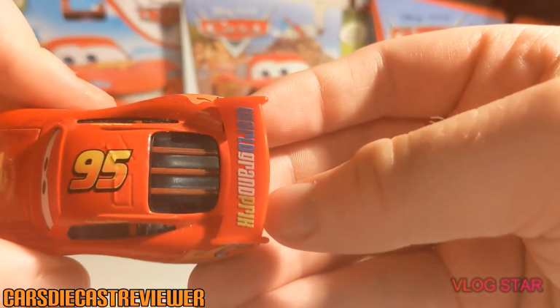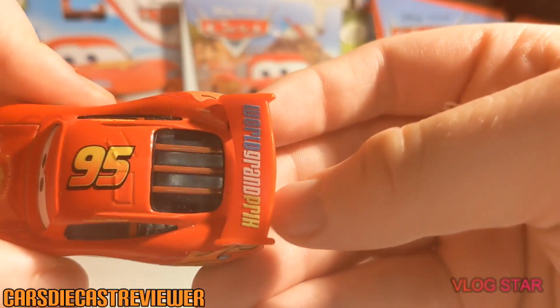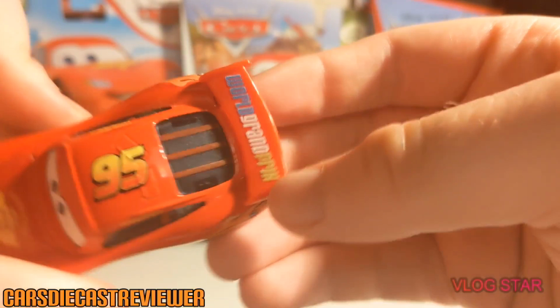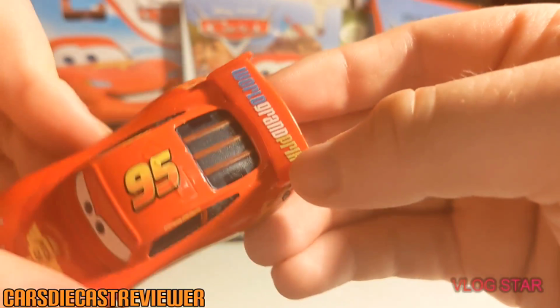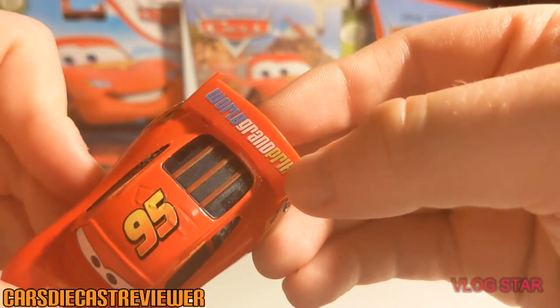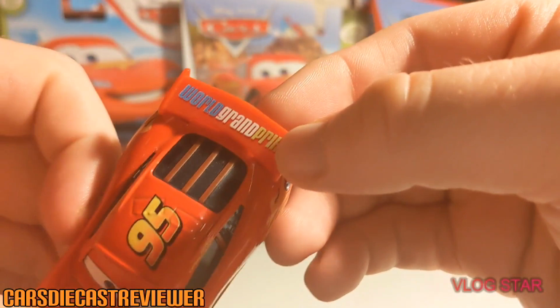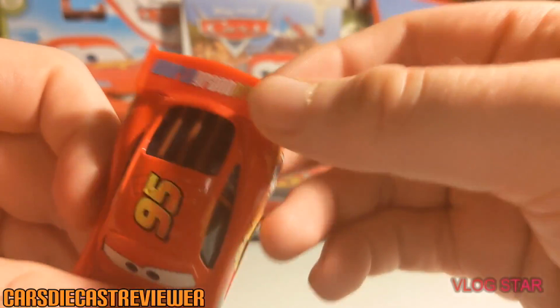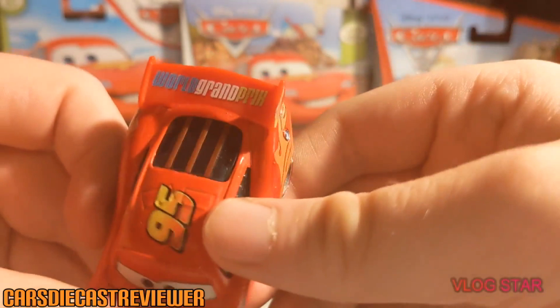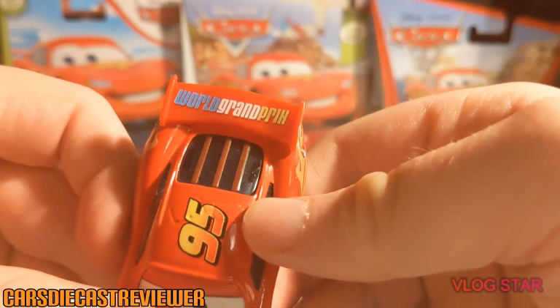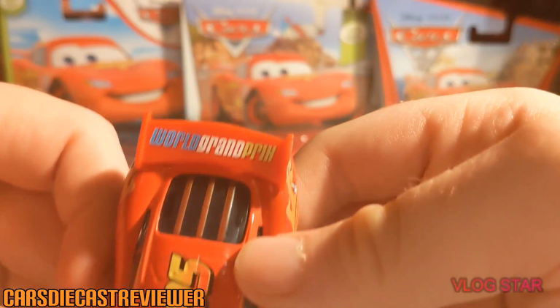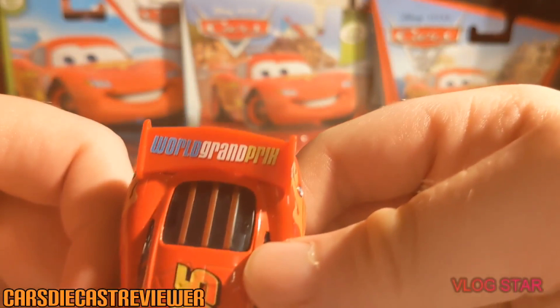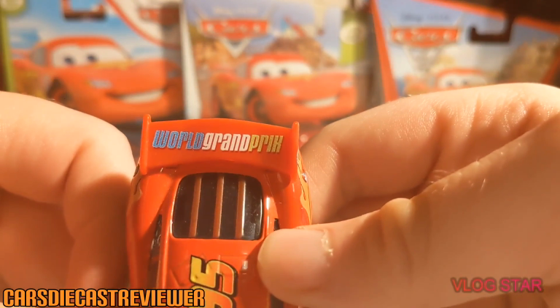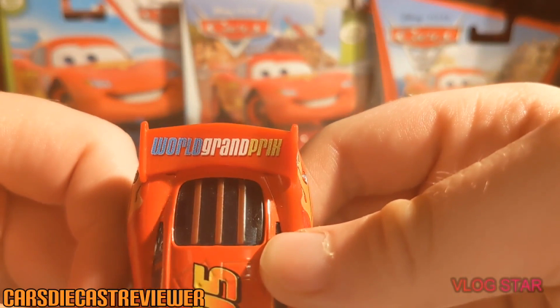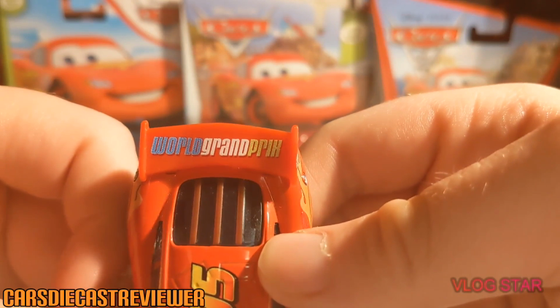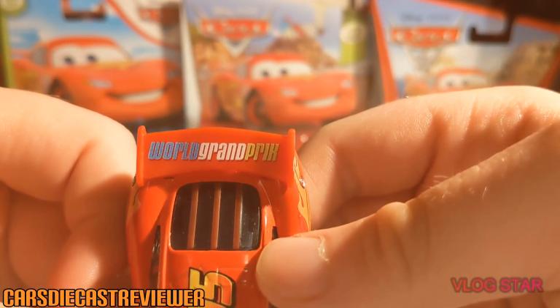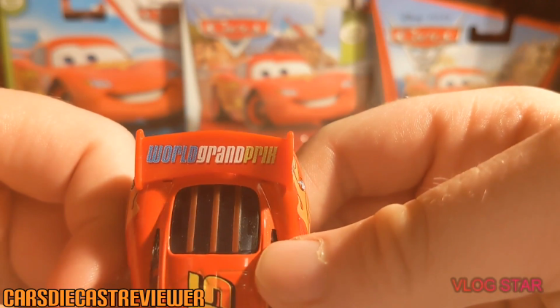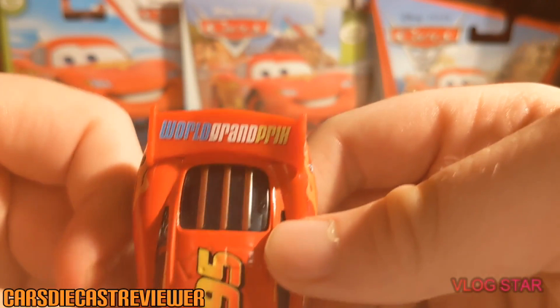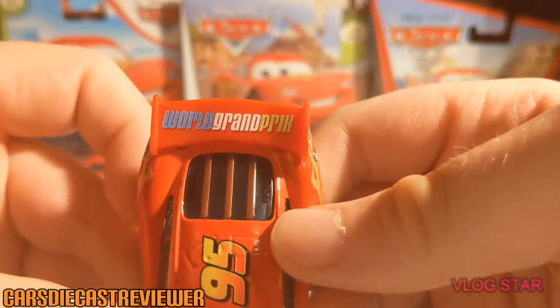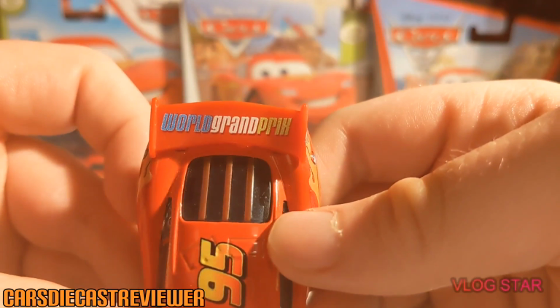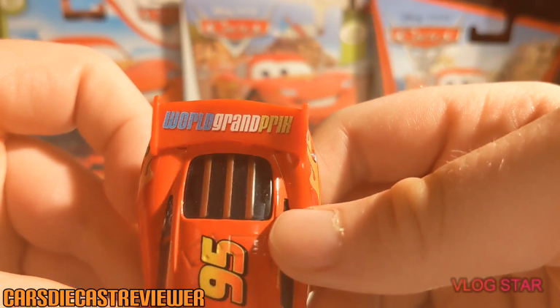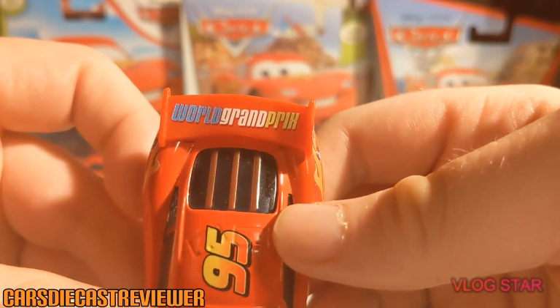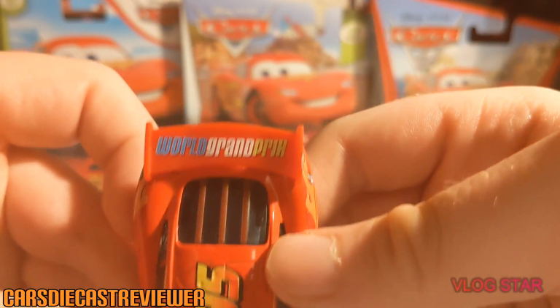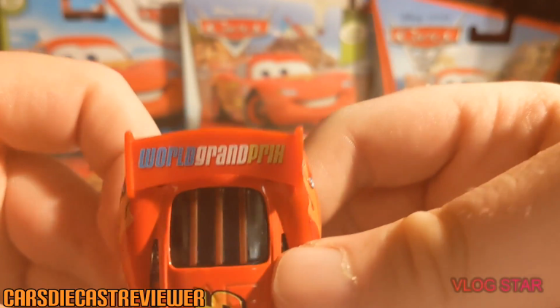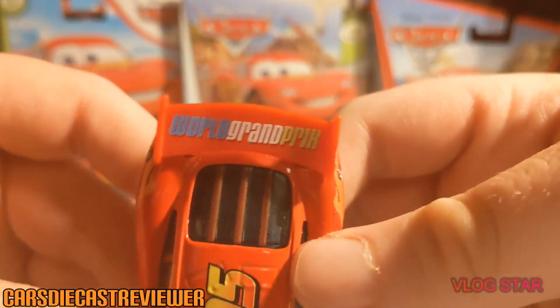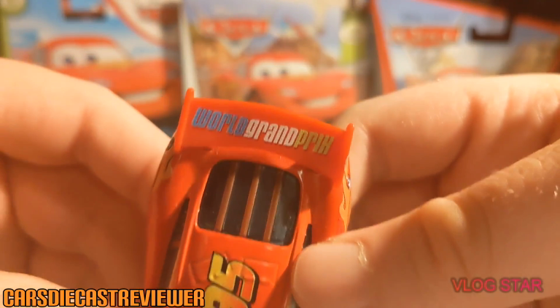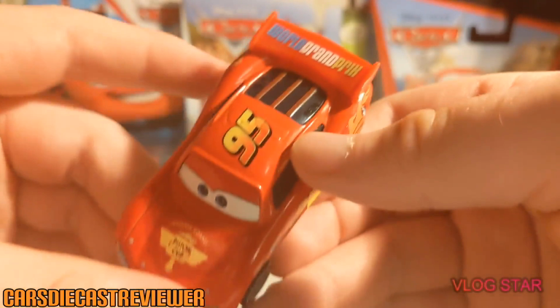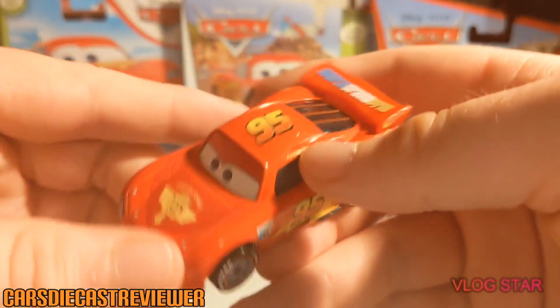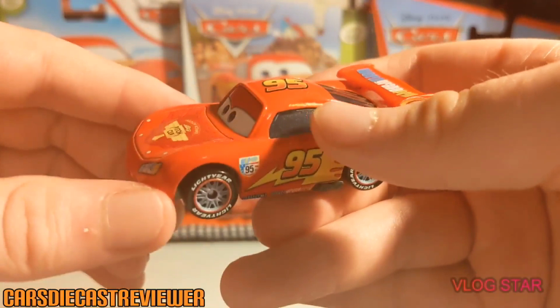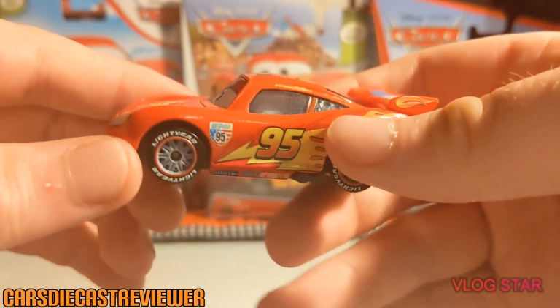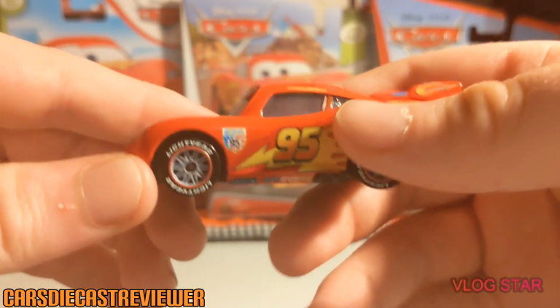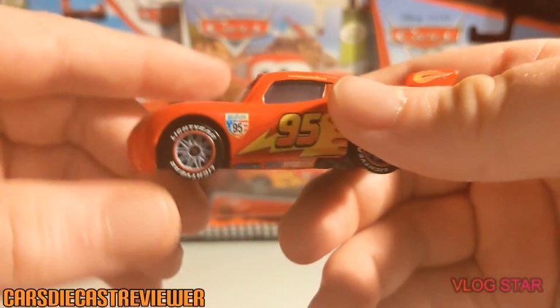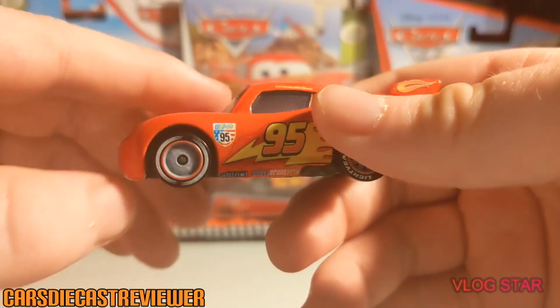Here's his back — we've got his spoiler which reads 'World Grand Prix.' 'World' is in blue, 'Grand' is in white, and 'Prix' is in green. Pretty cool spoiler.